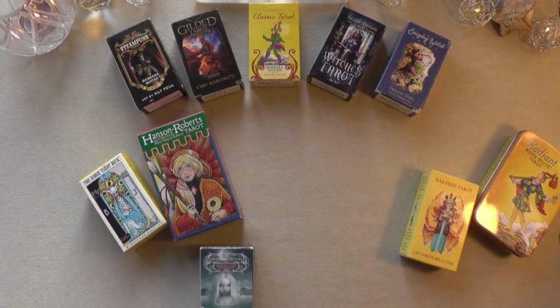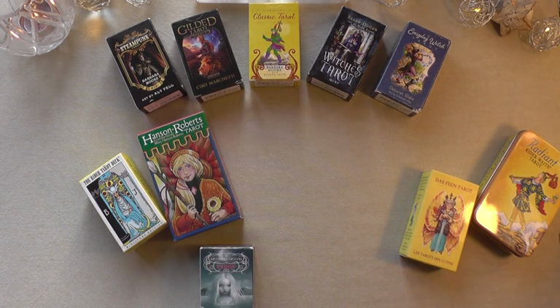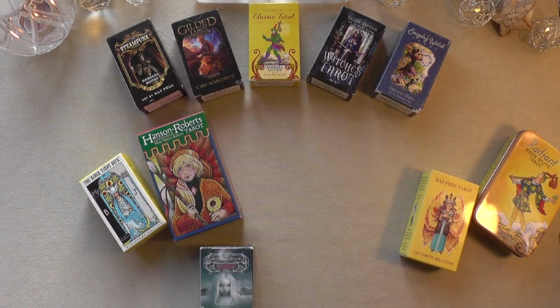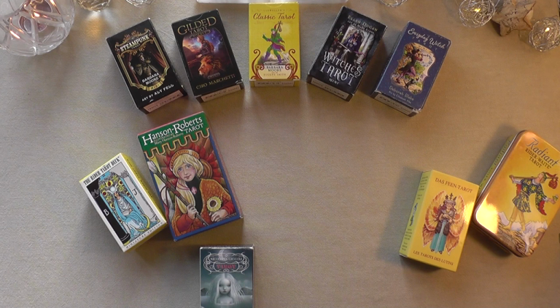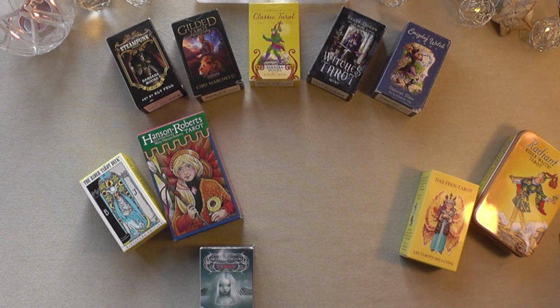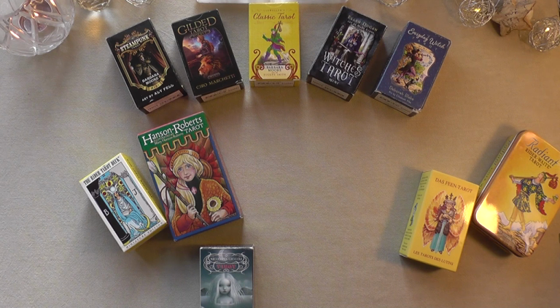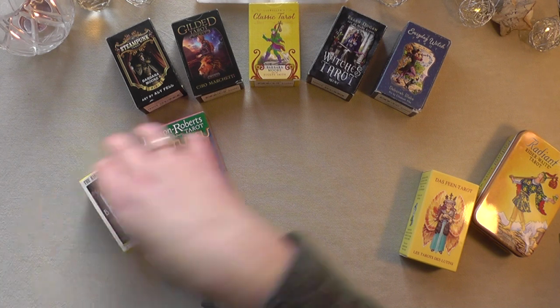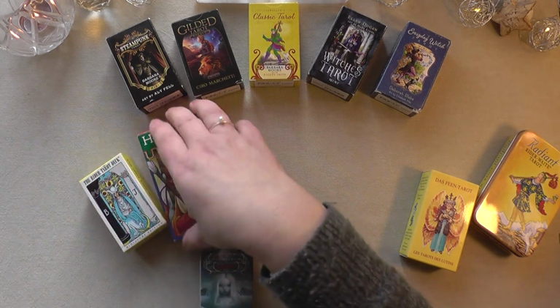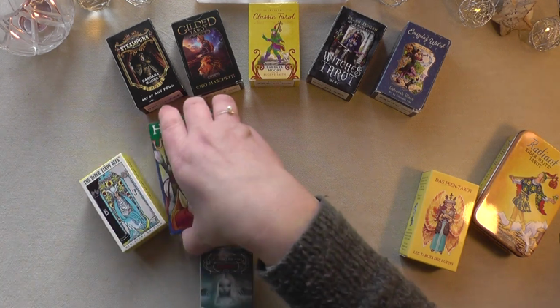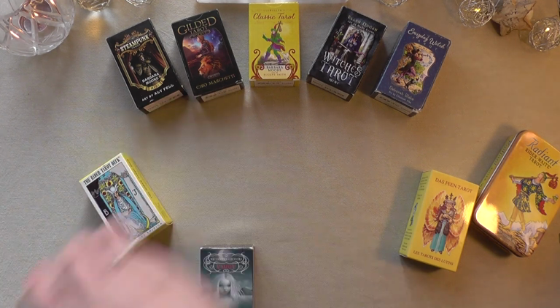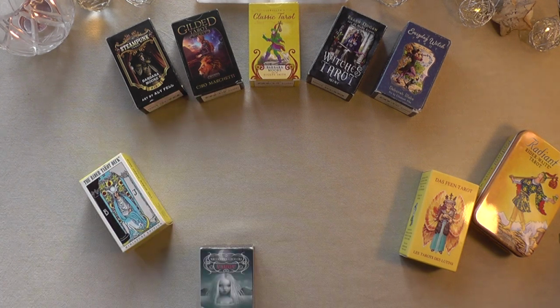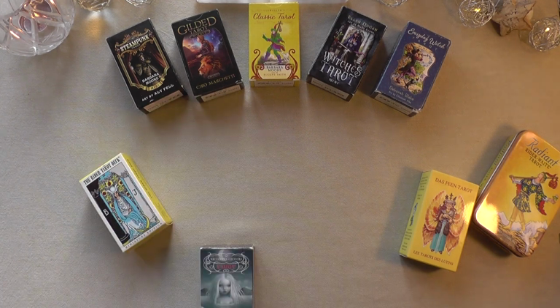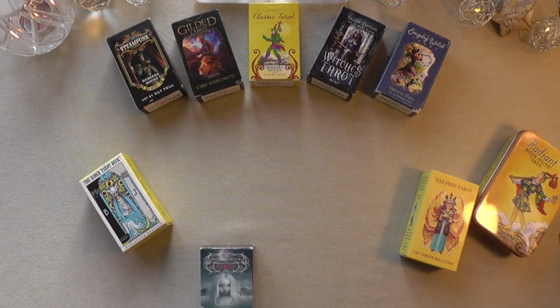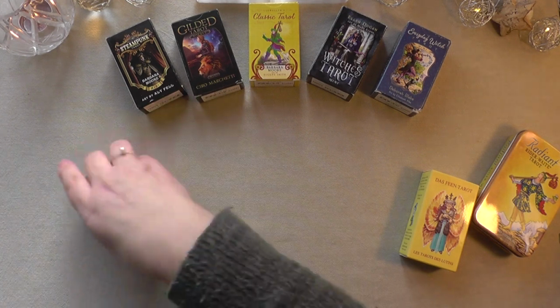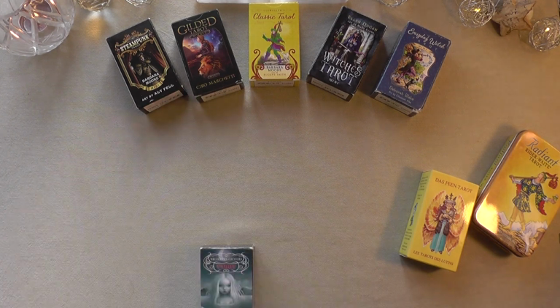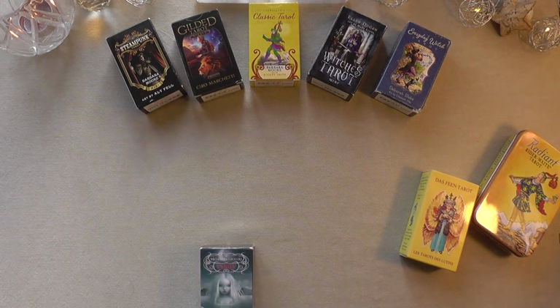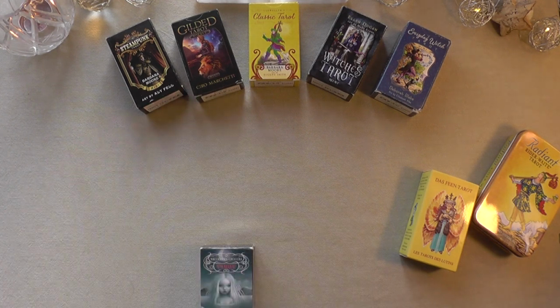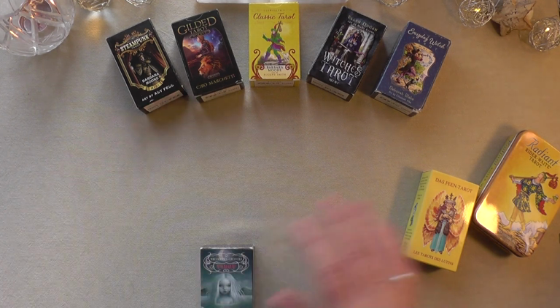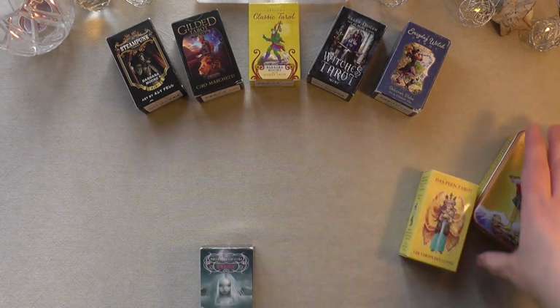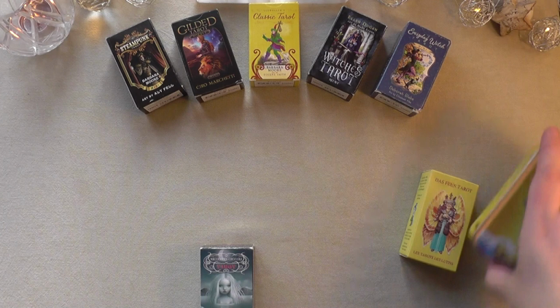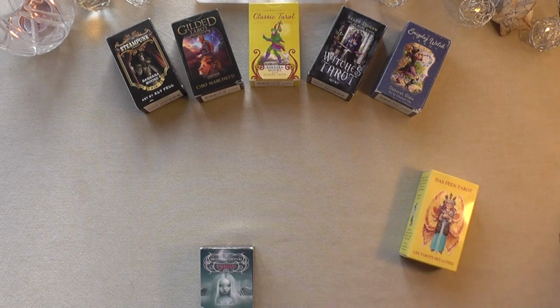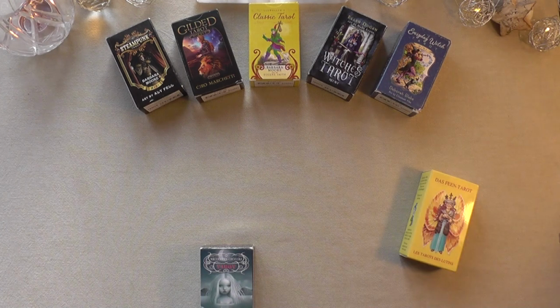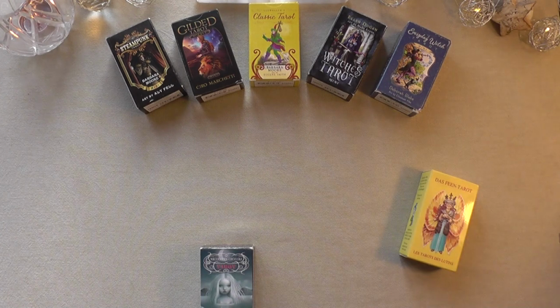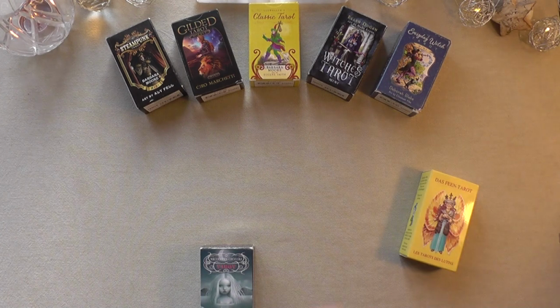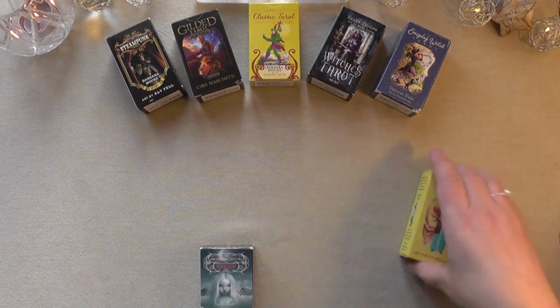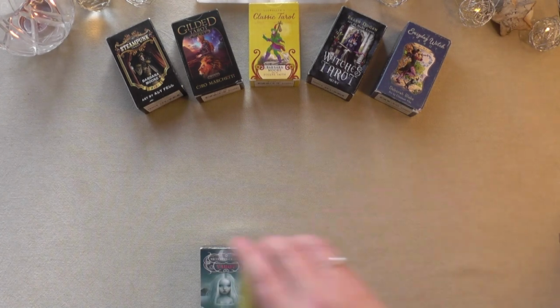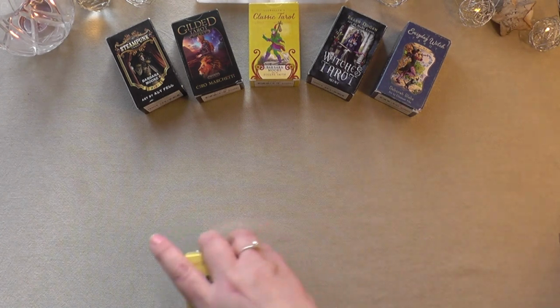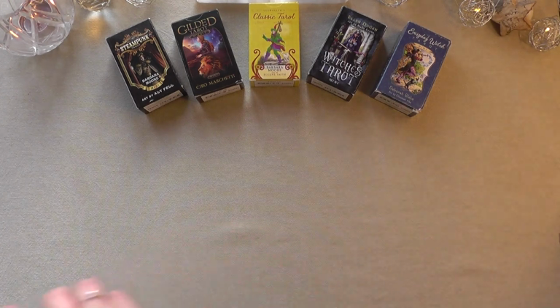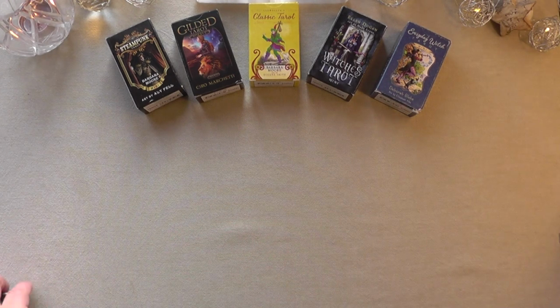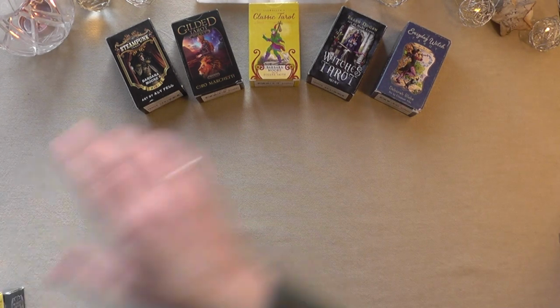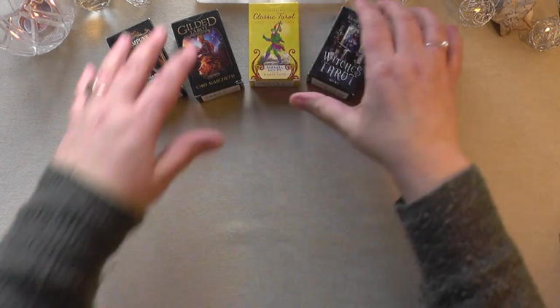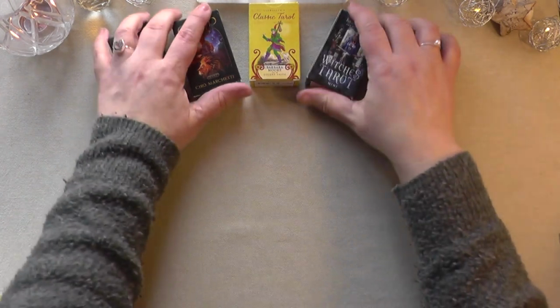I think I have 16 decks to show you today, so I'm going to take a little bit of time. Okay, so let's look at it.